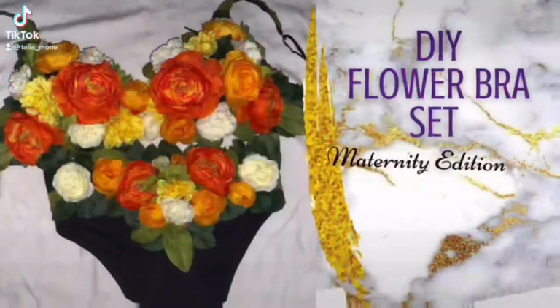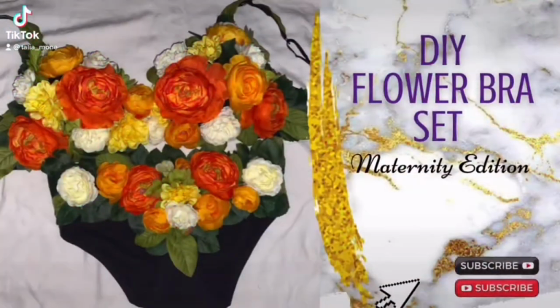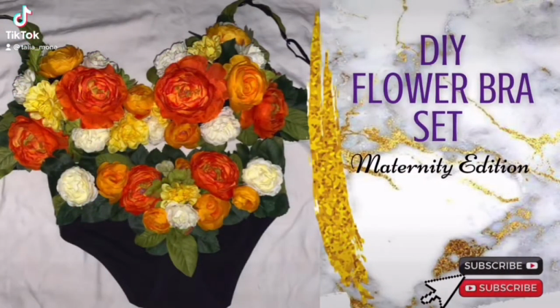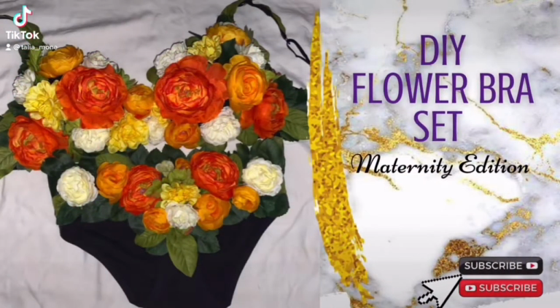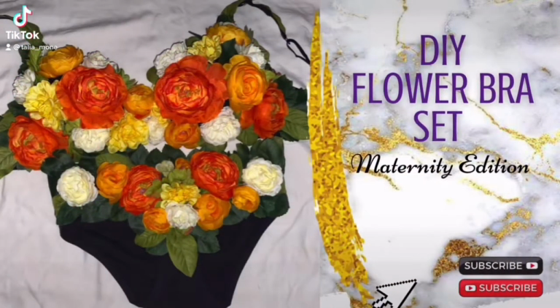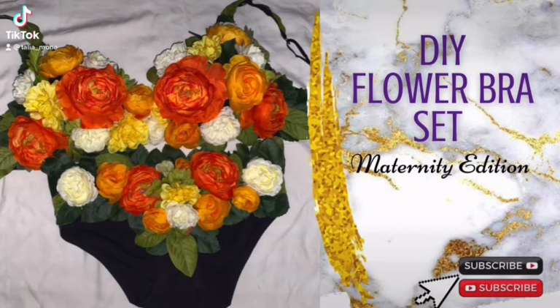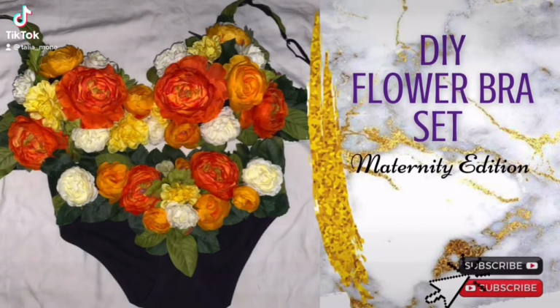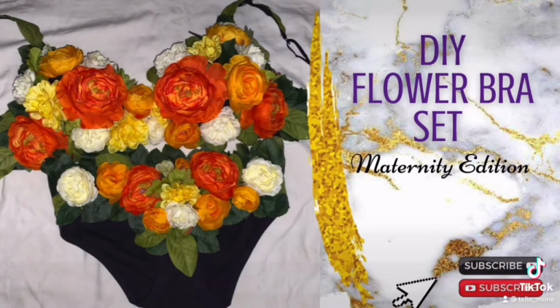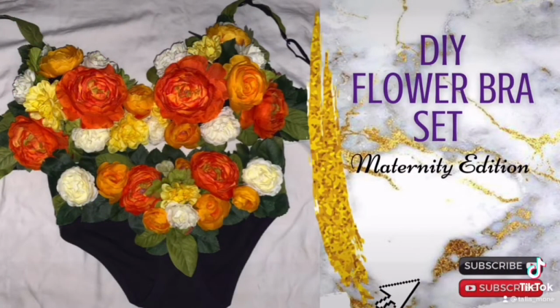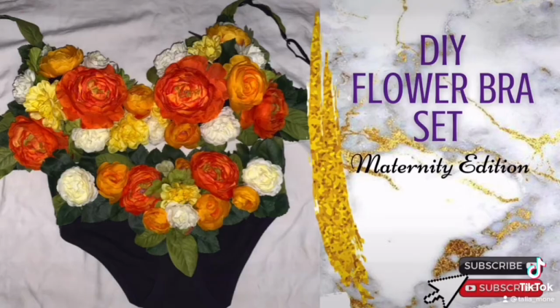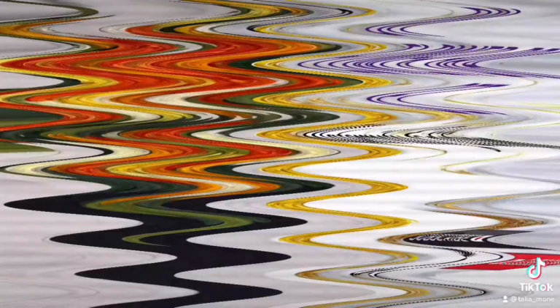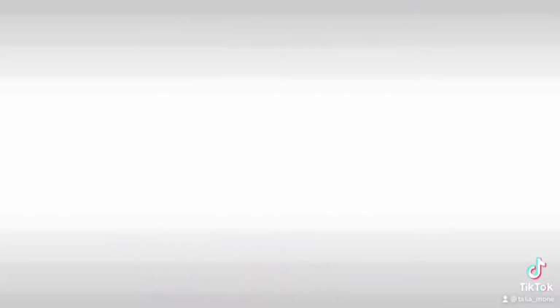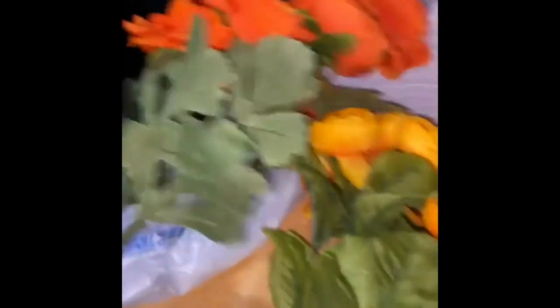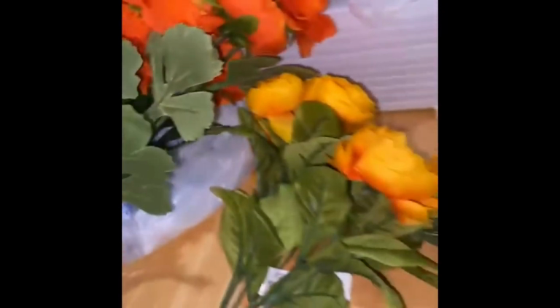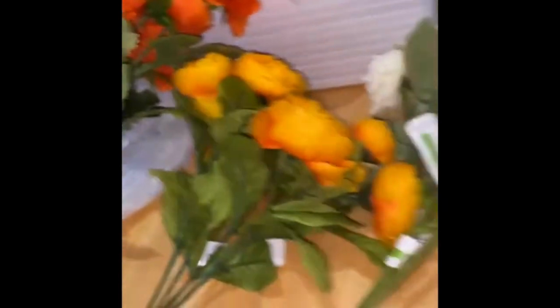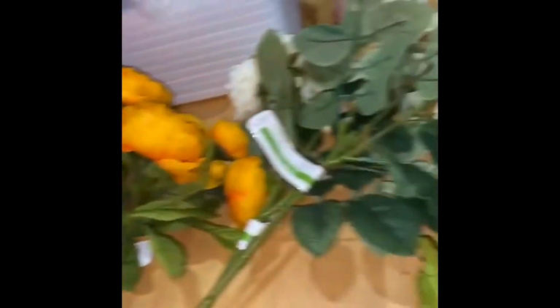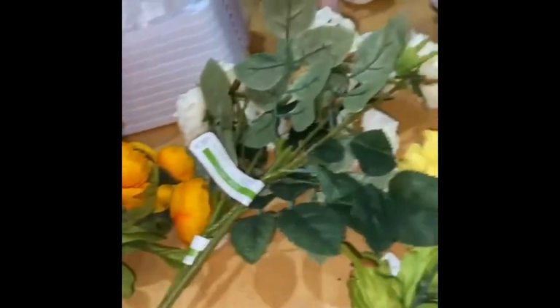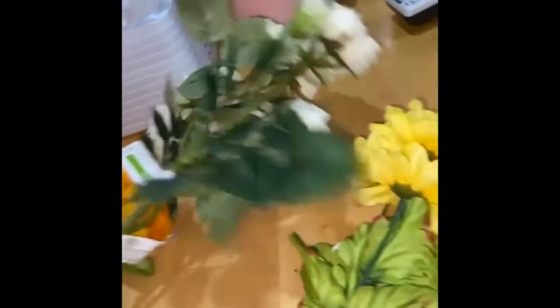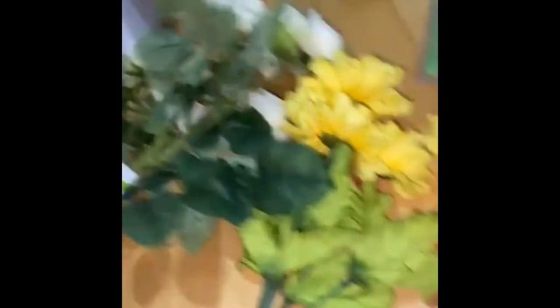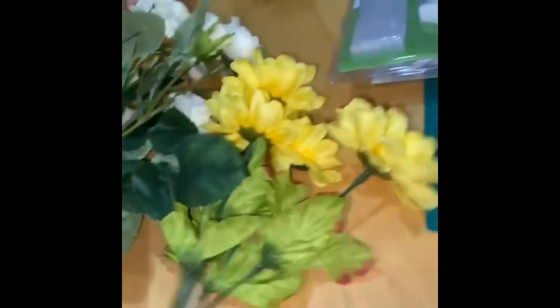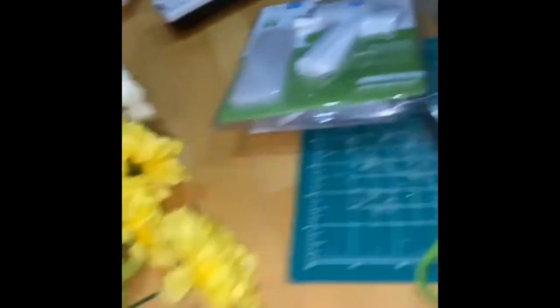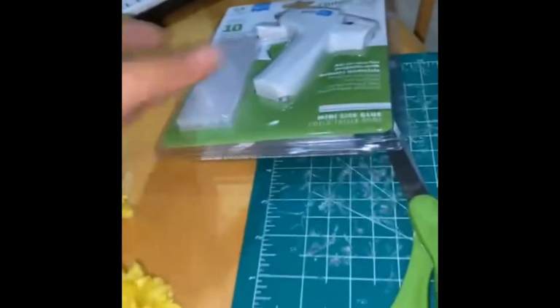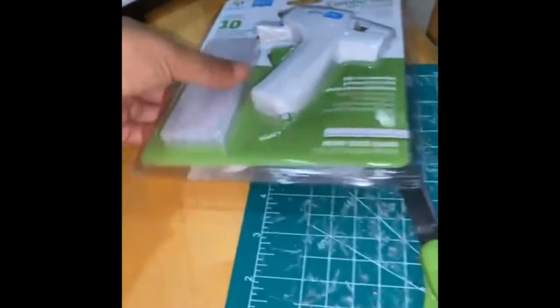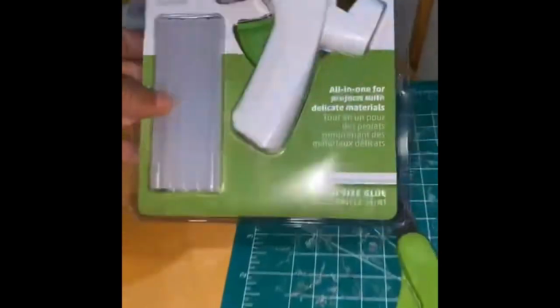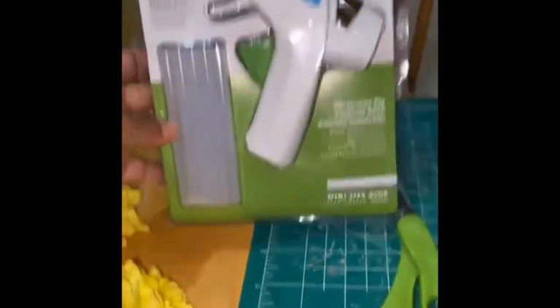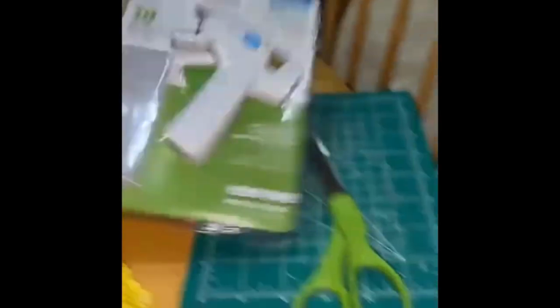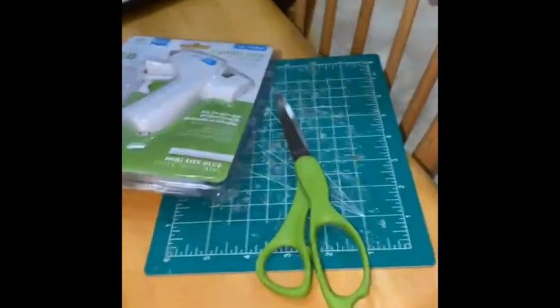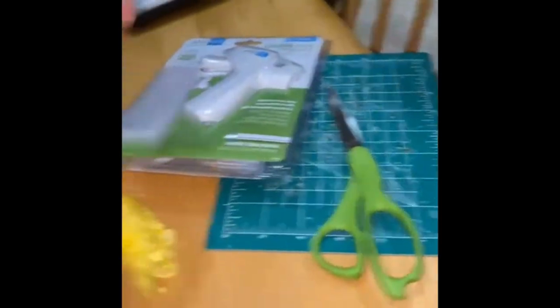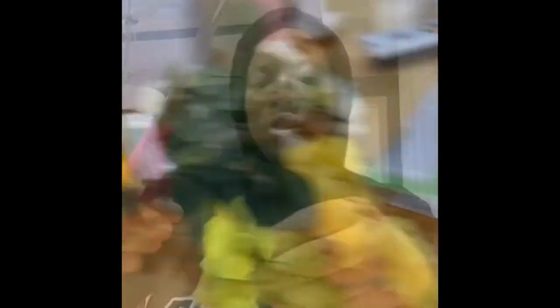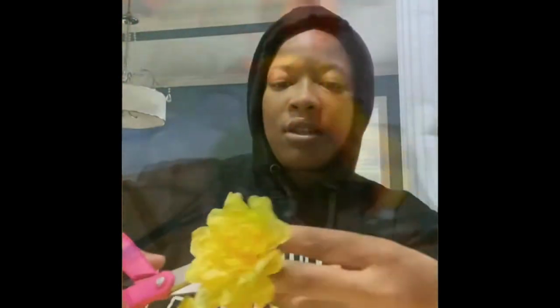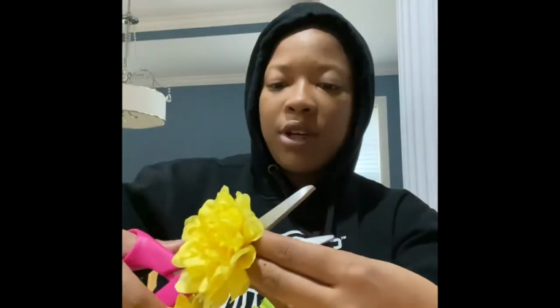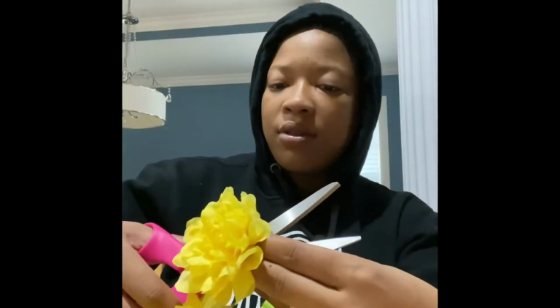Hey y'all, welcome back, it's your girl Talia Mona. For the first time today I'm doing a DIY on a flower set. I started off with six bundles of flowers from Michael's and Walmart, a hot glue gun, and scissors.